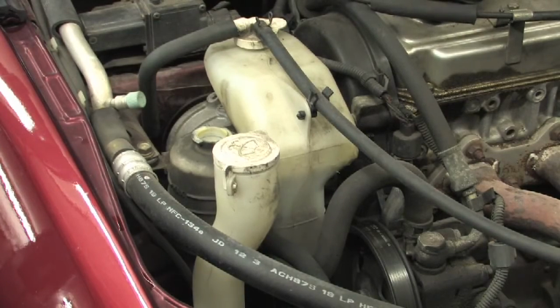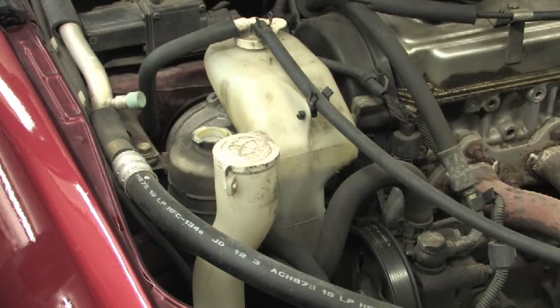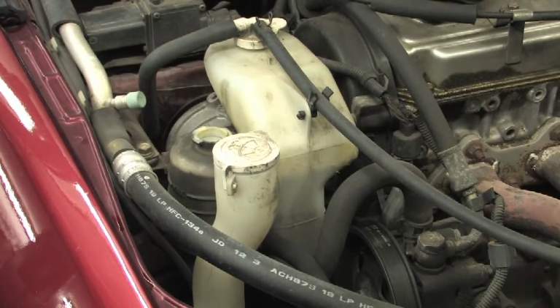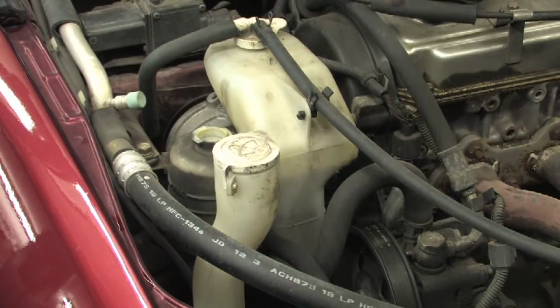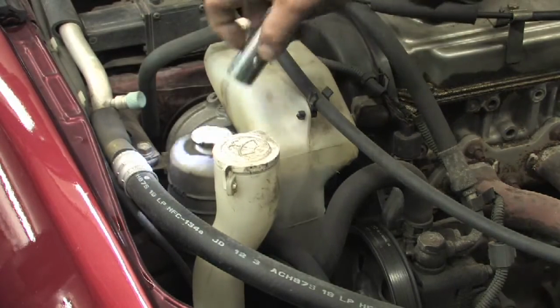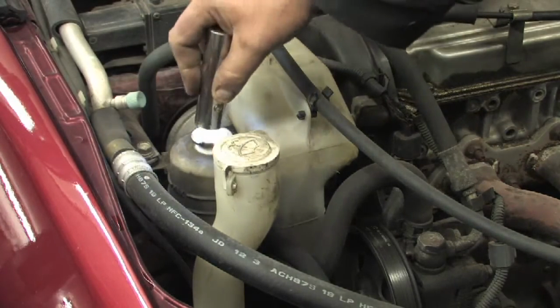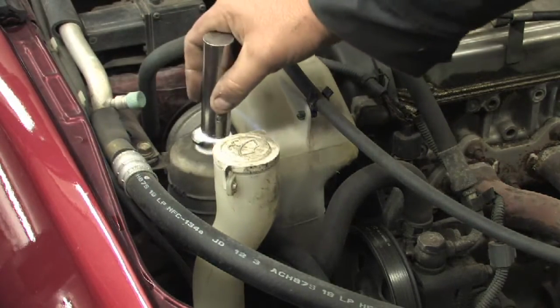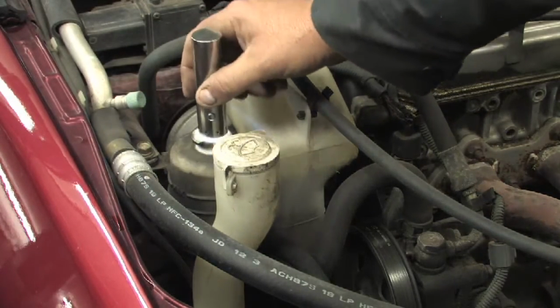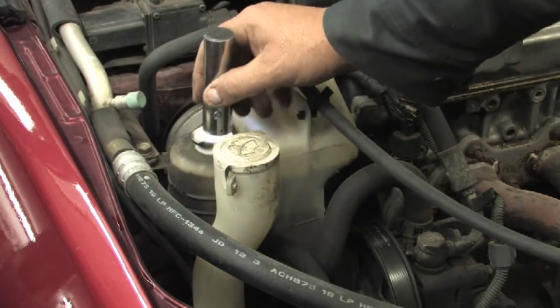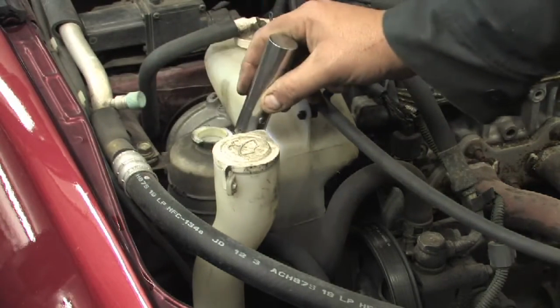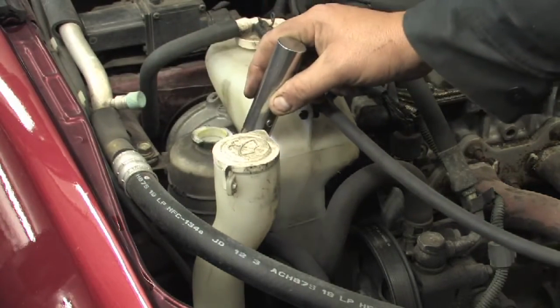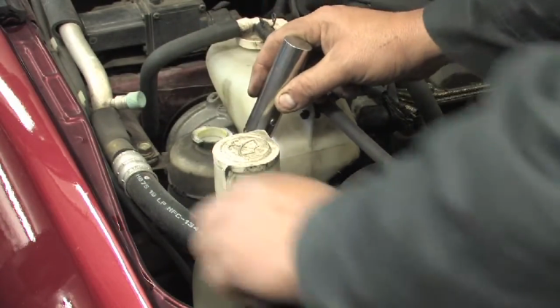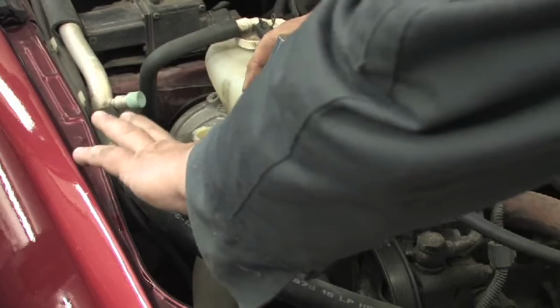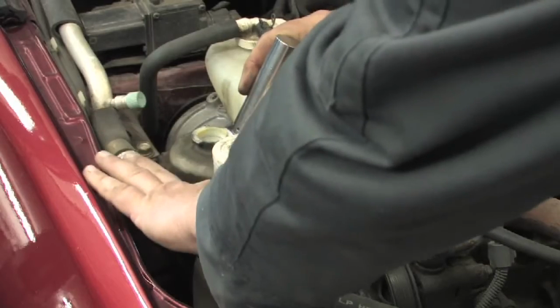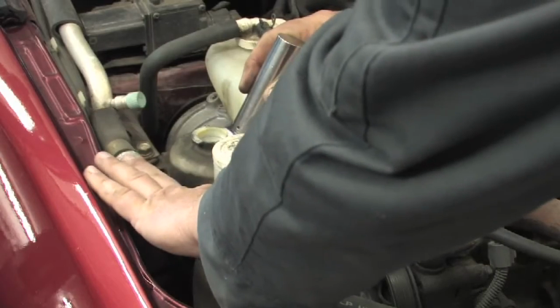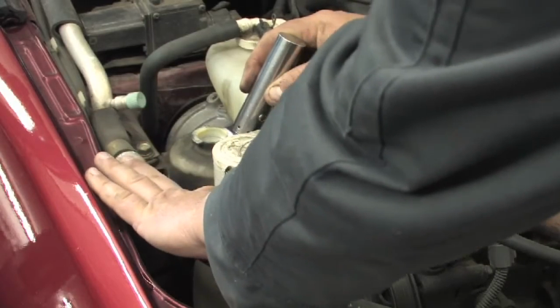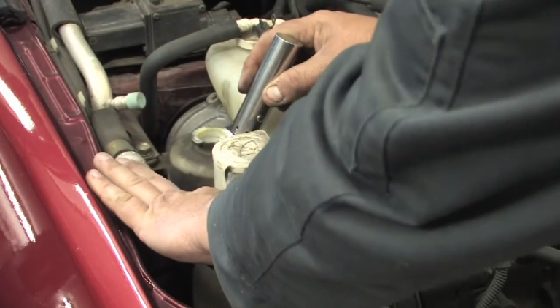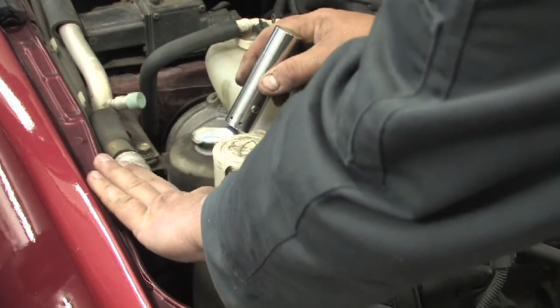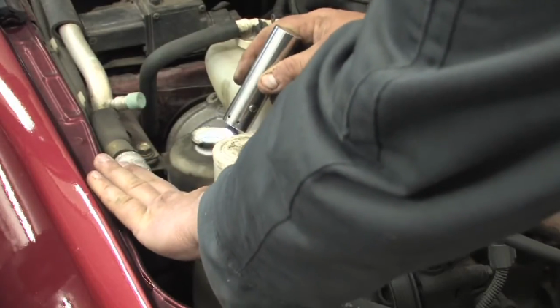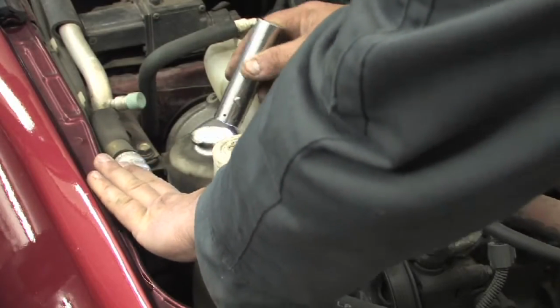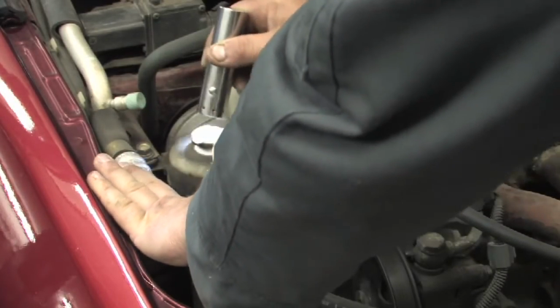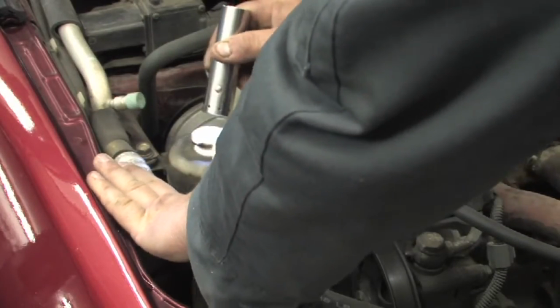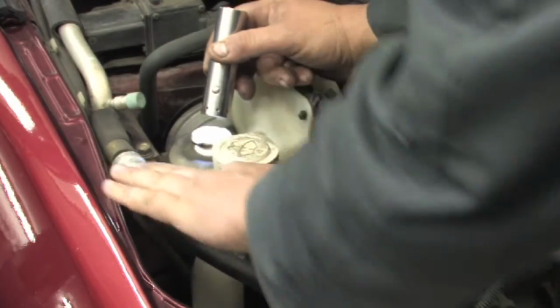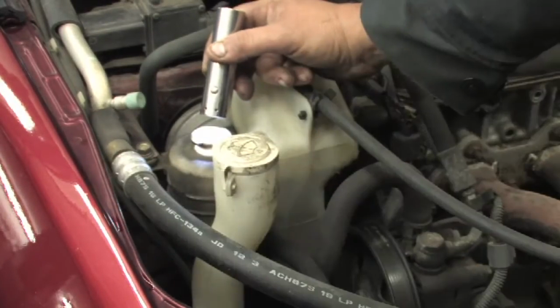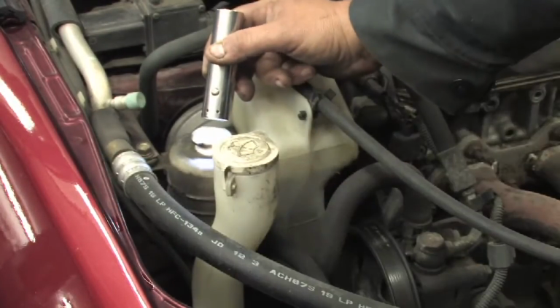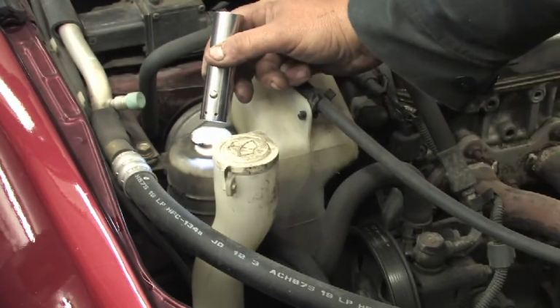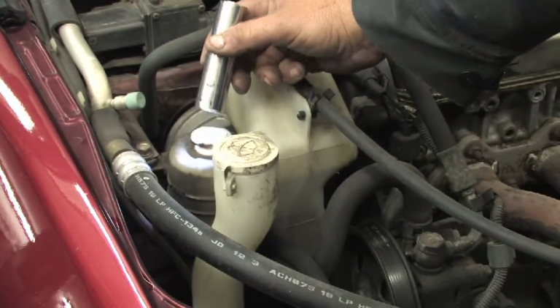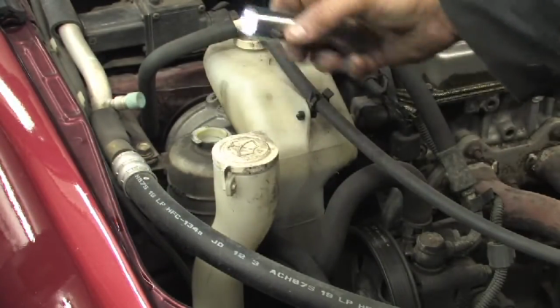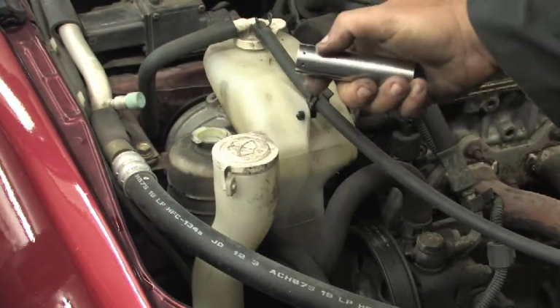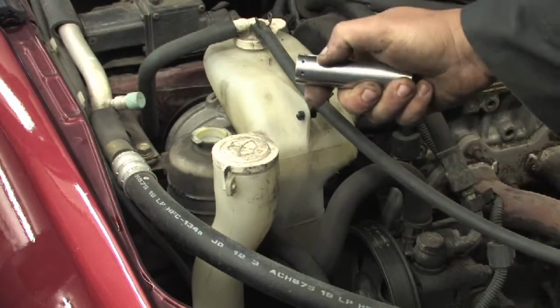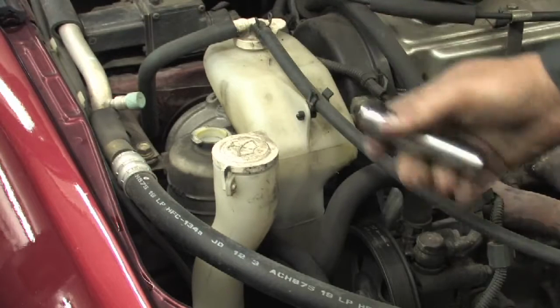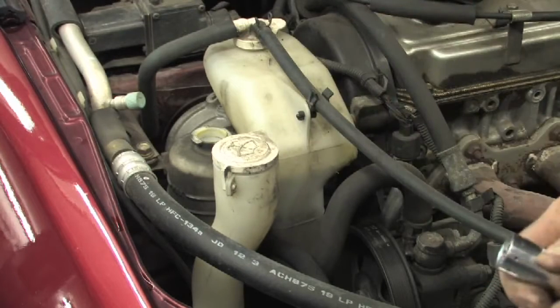We're going to take a flashlight and shine down, and the fluid level is right here at the full mark. However, it is very dirty.